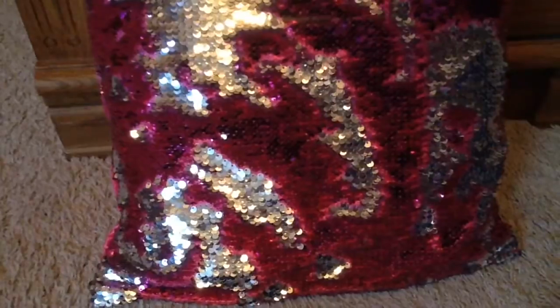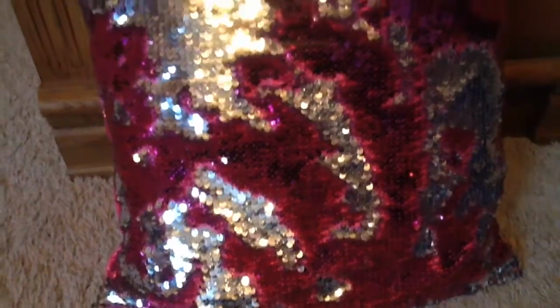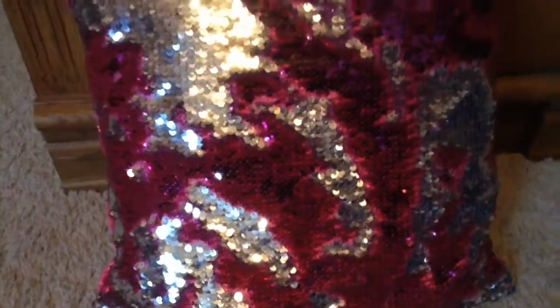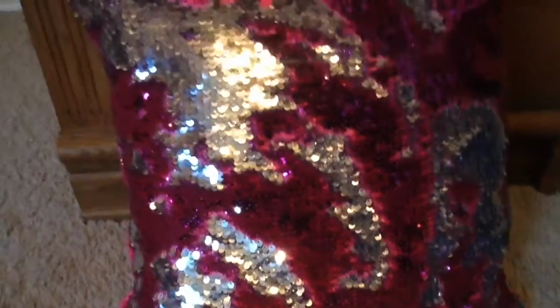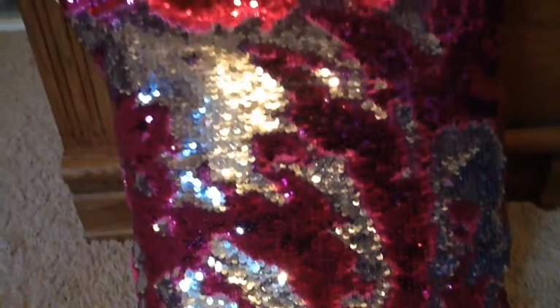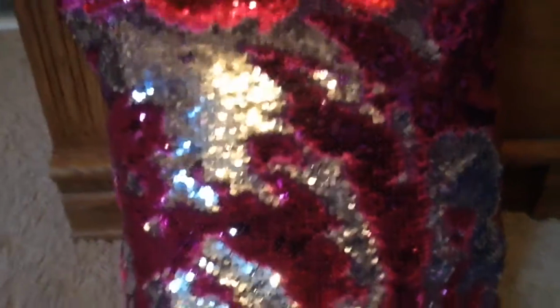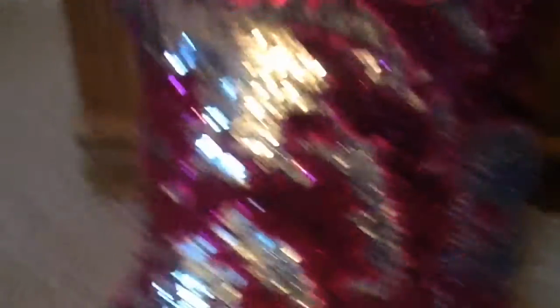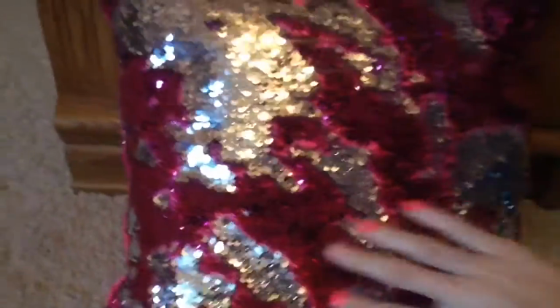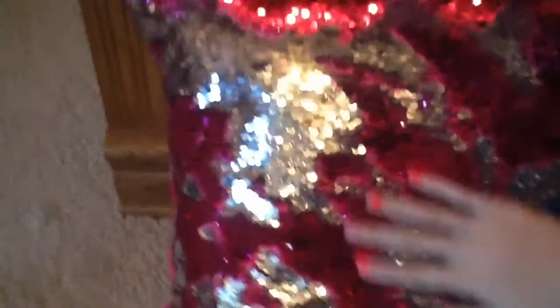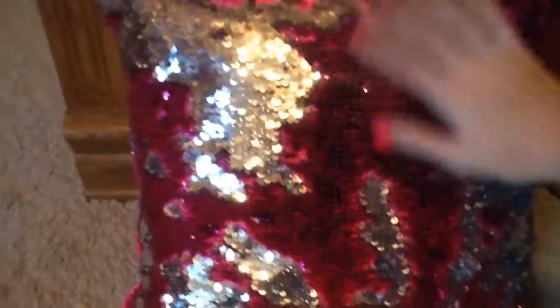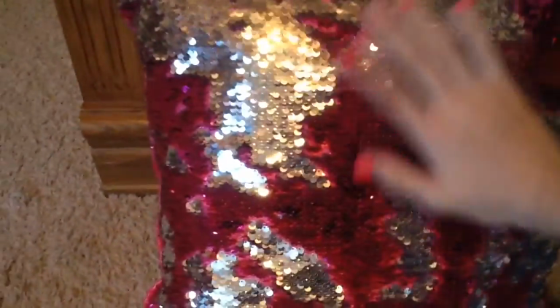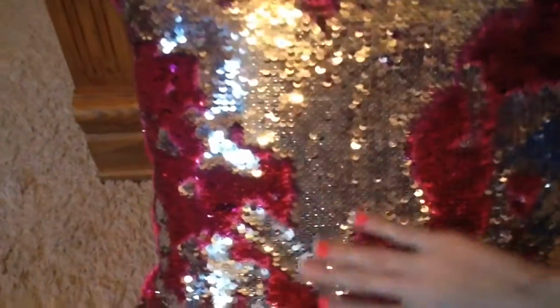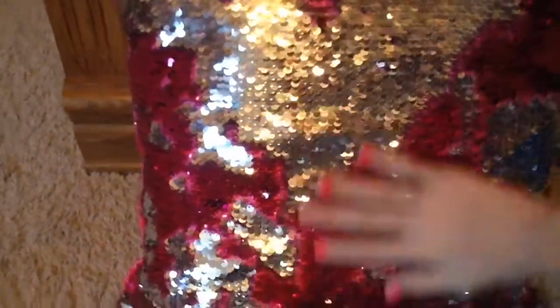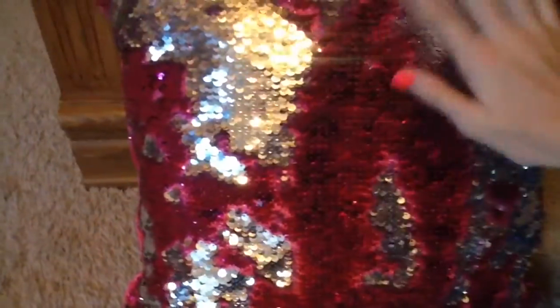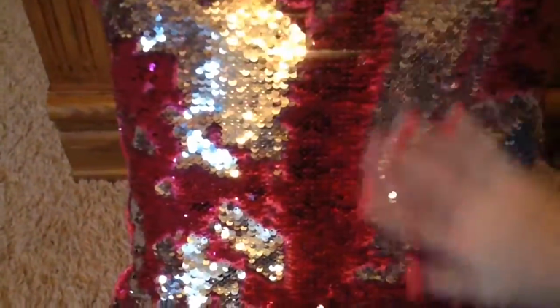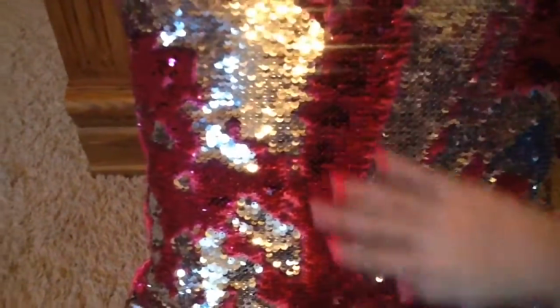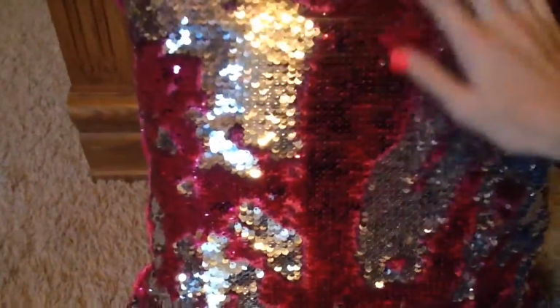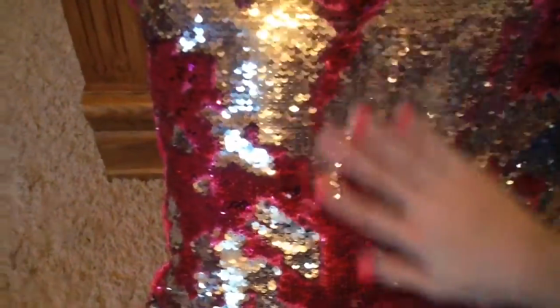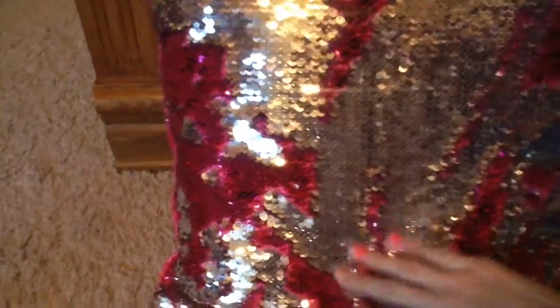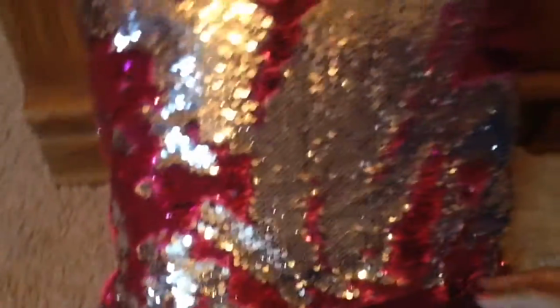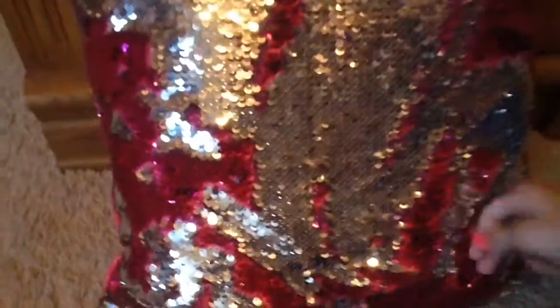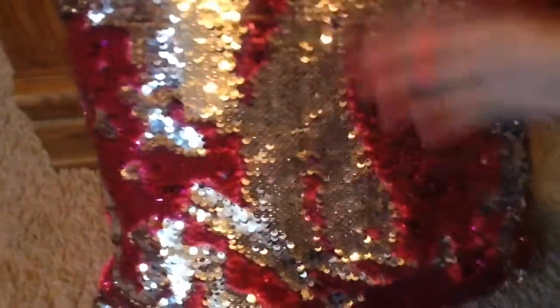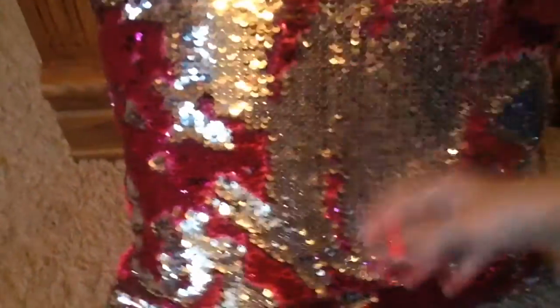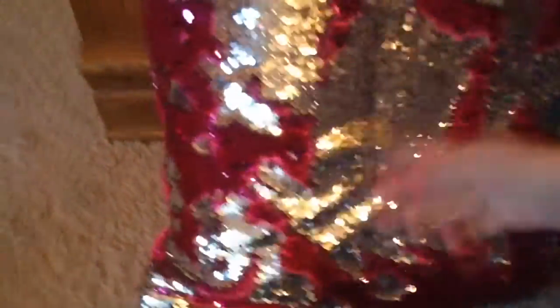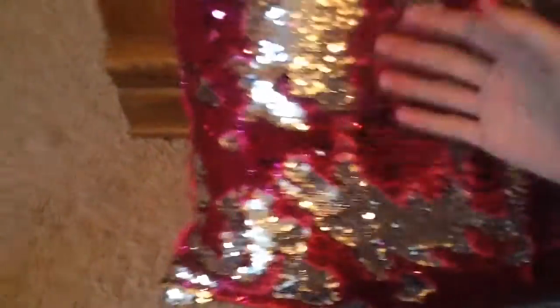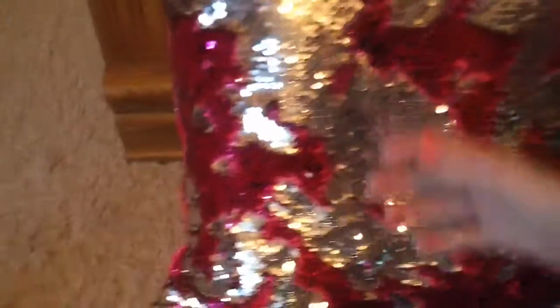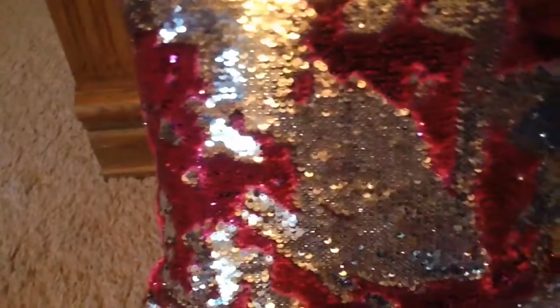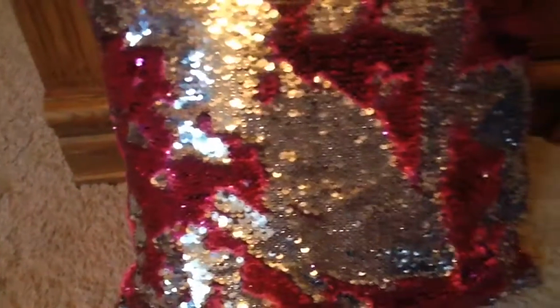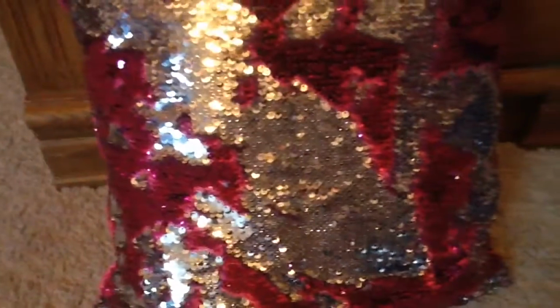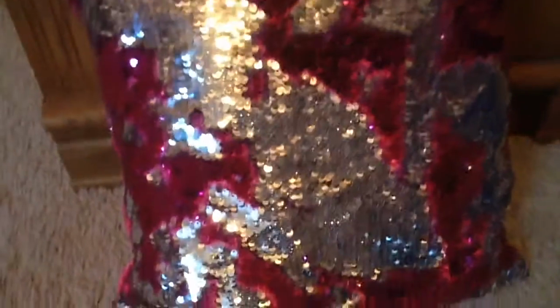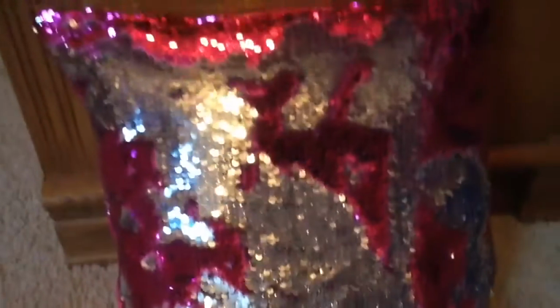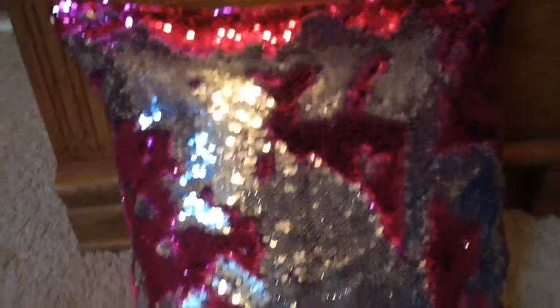Then I got this sparkly pillow and you can change the direction of it and it changes color. I'm obsessed with it — I just keep playing with it and I love it so much.